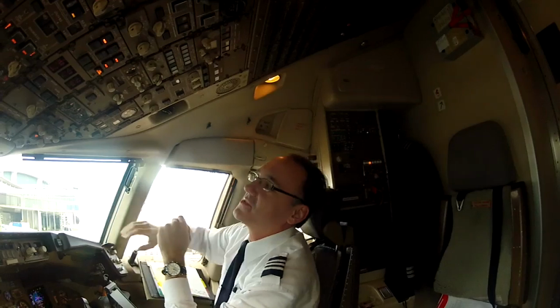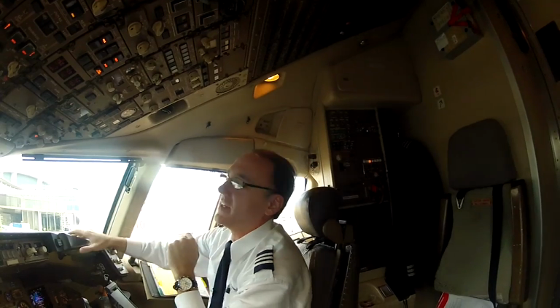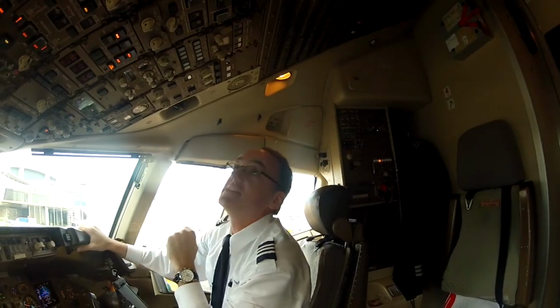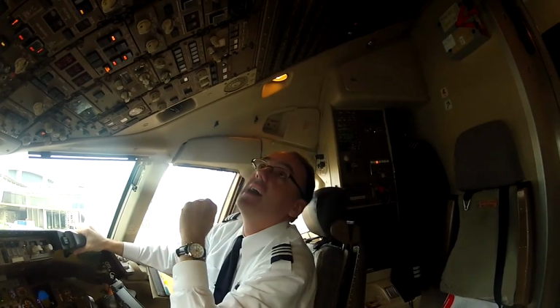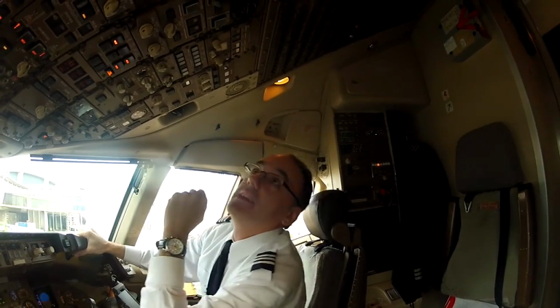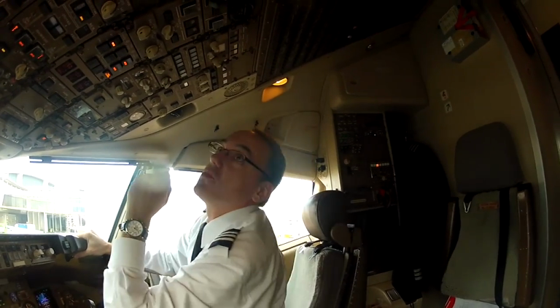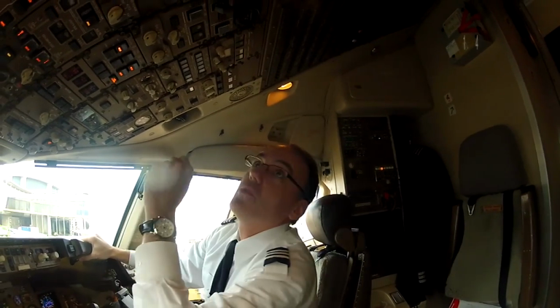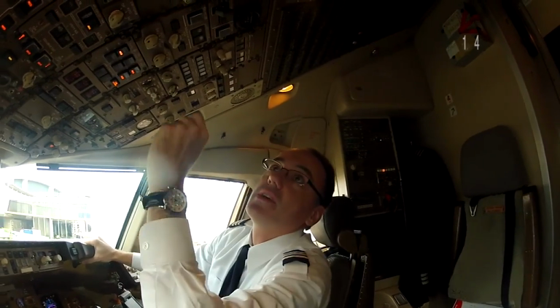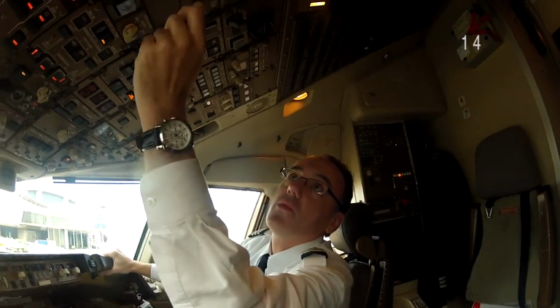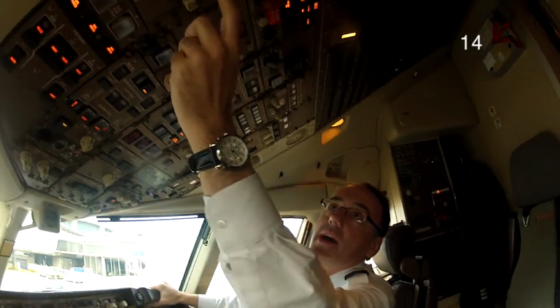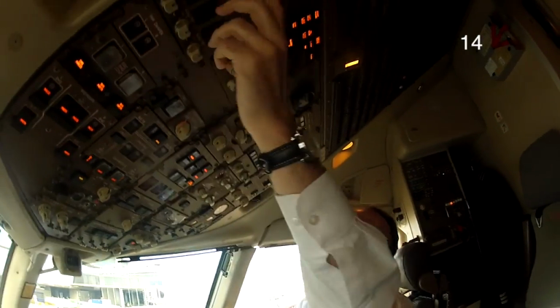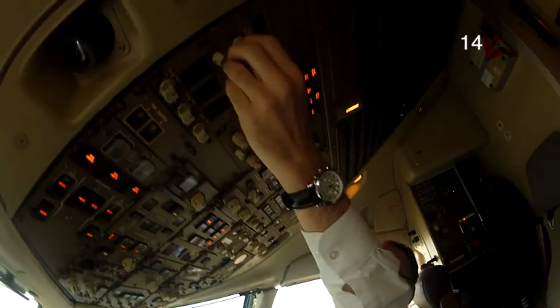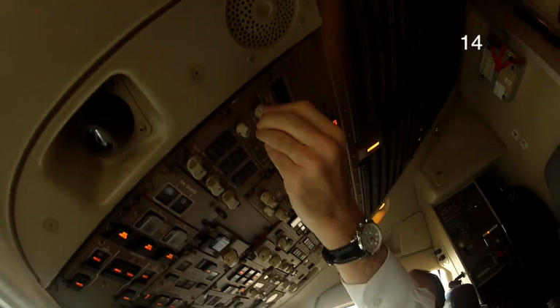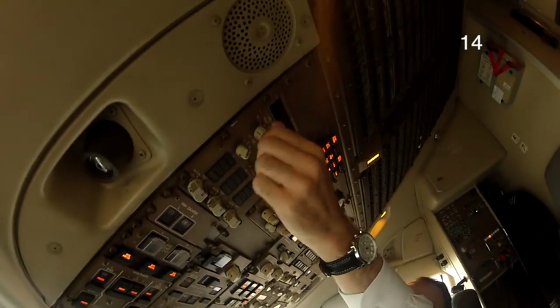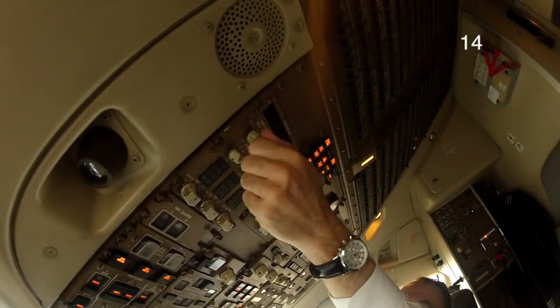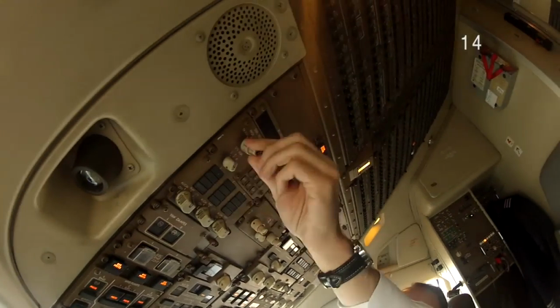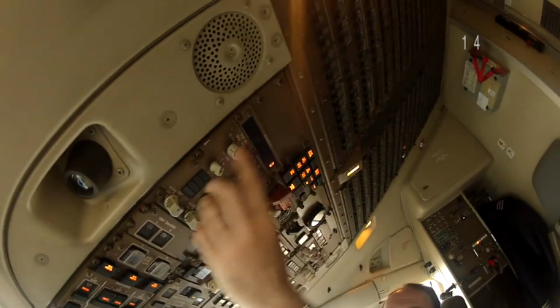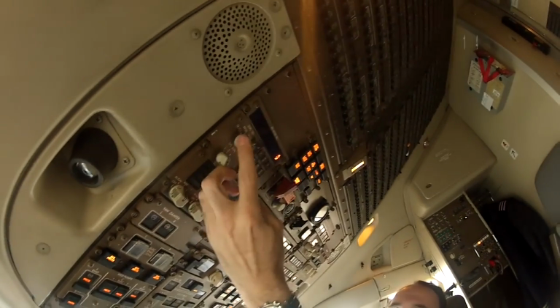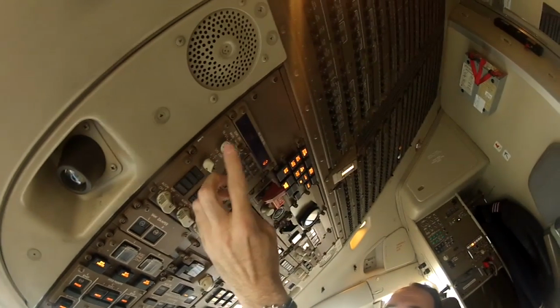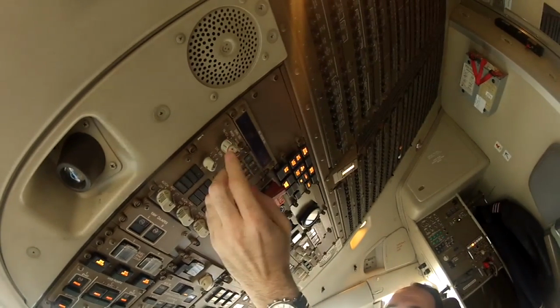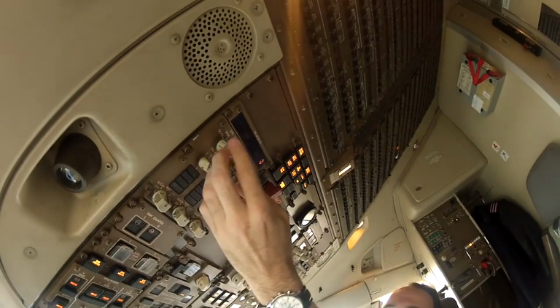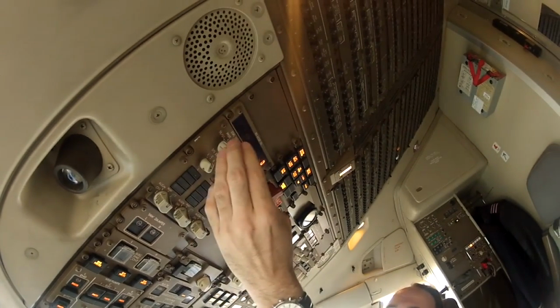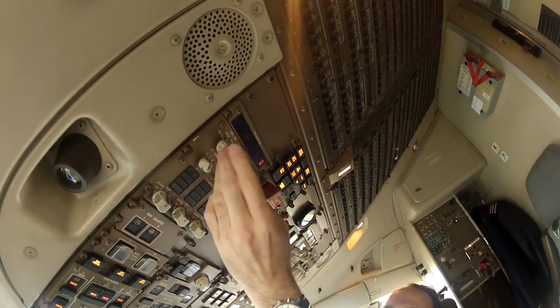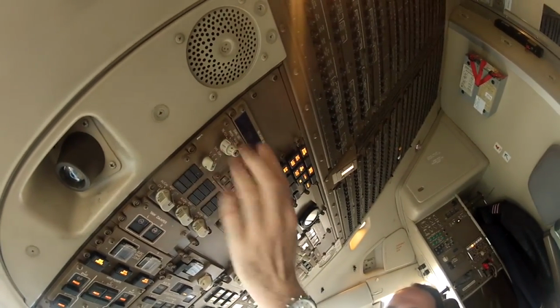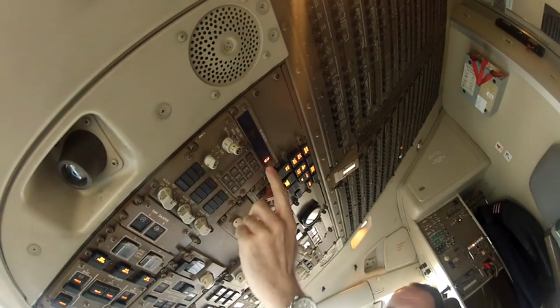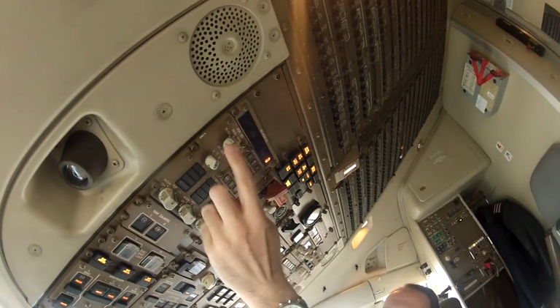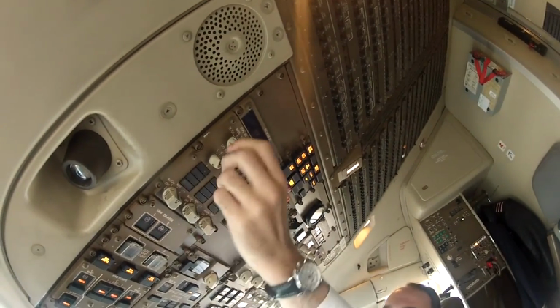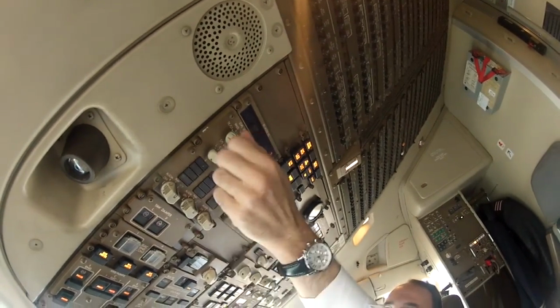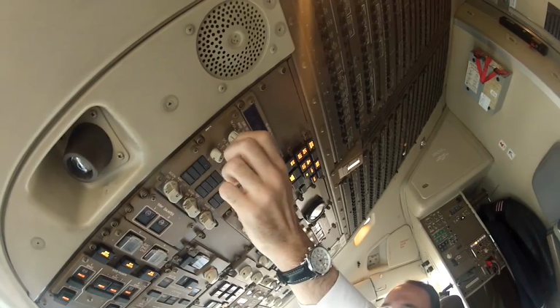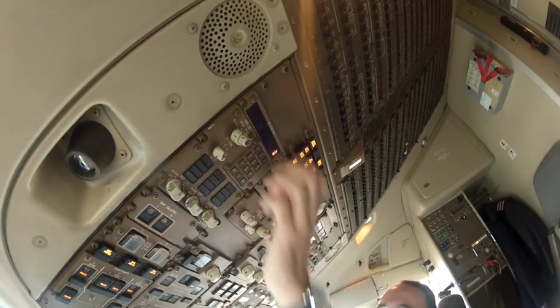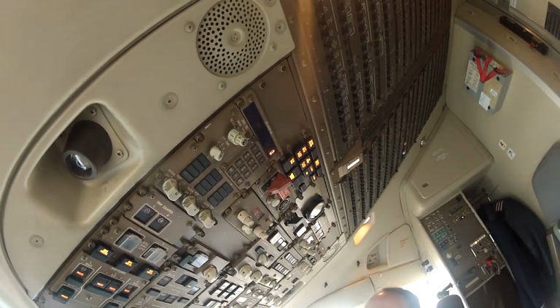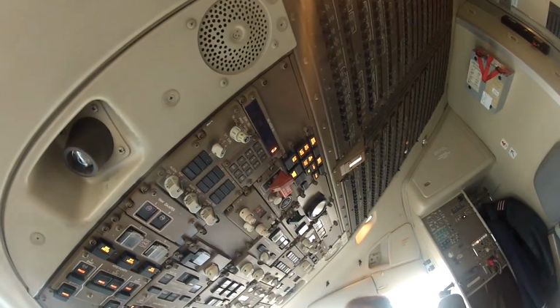It's quite nice. And then there's one more rheostat way up here — this is the IRS rheostat. It just dims and brightens this one little digital display, and that's it. That's its only function.